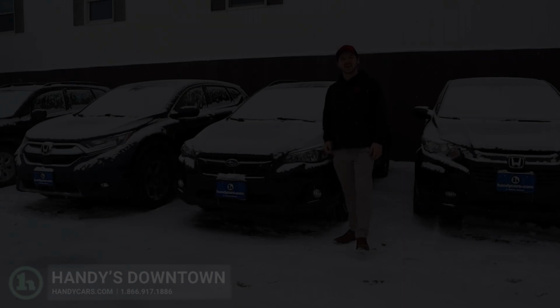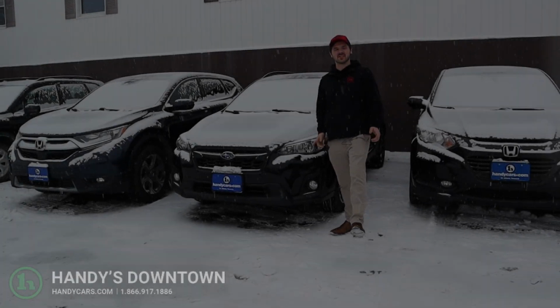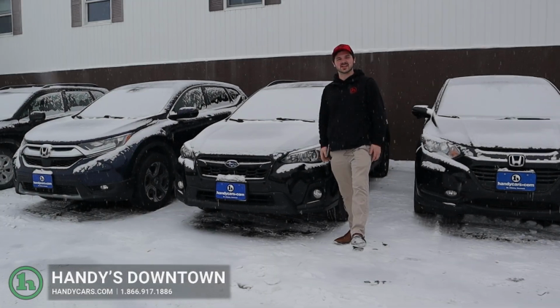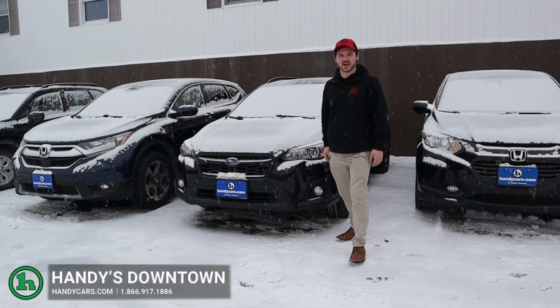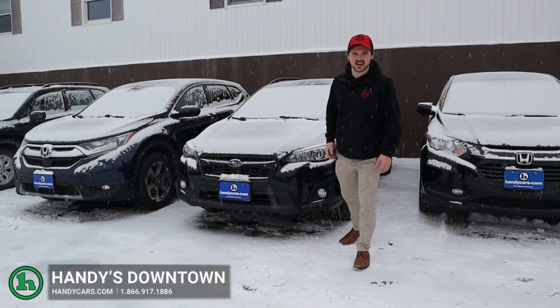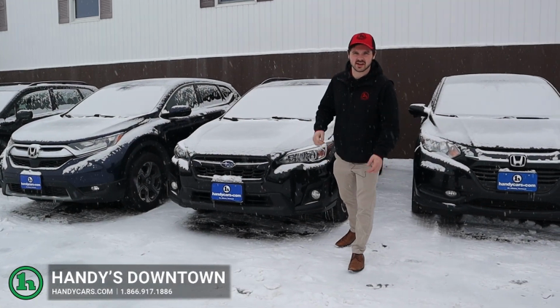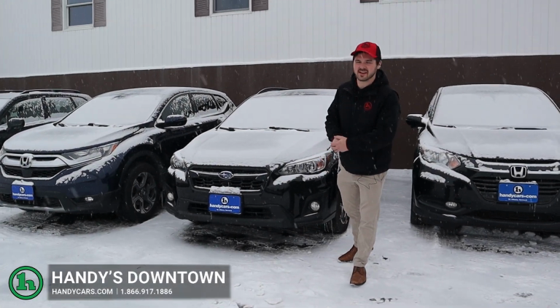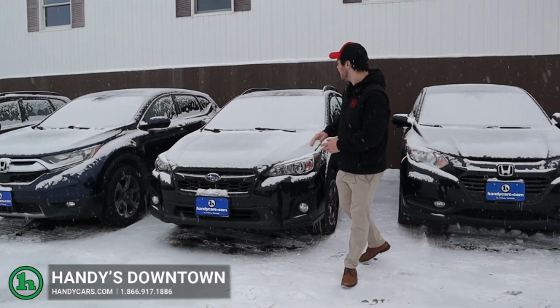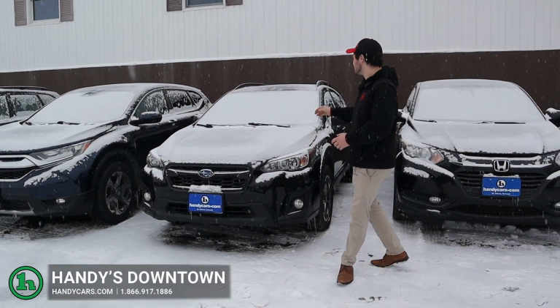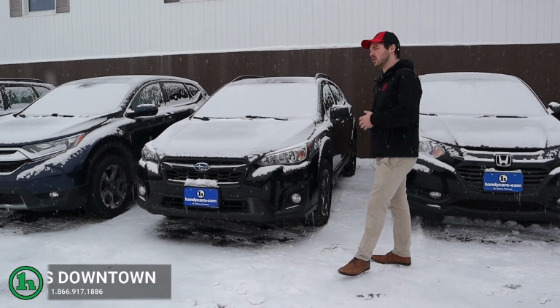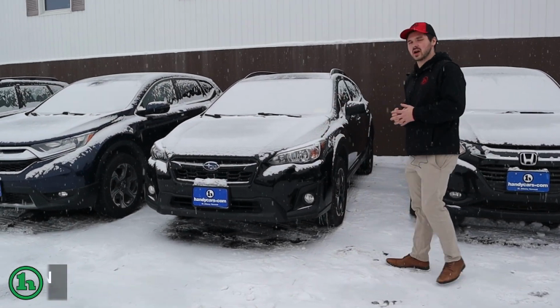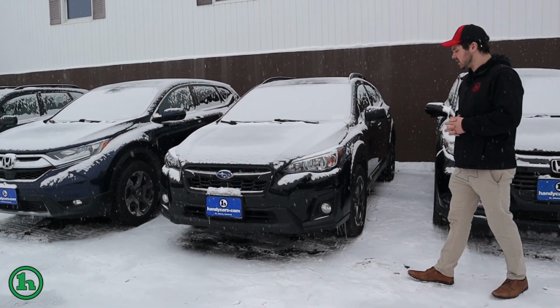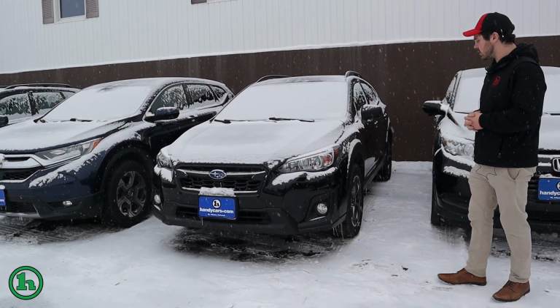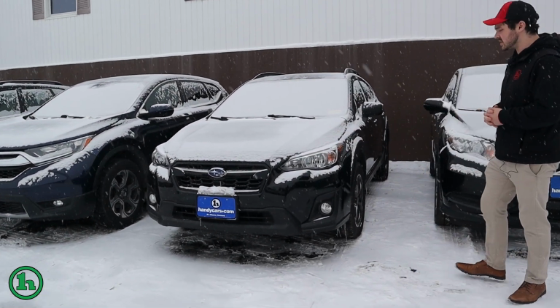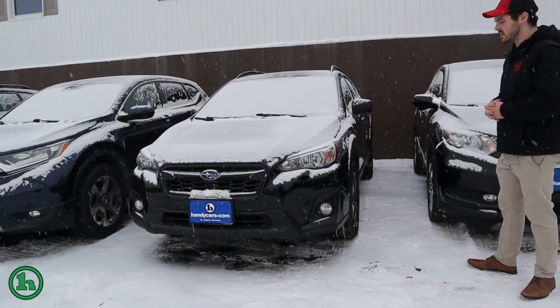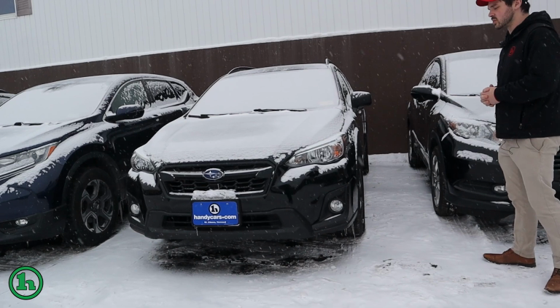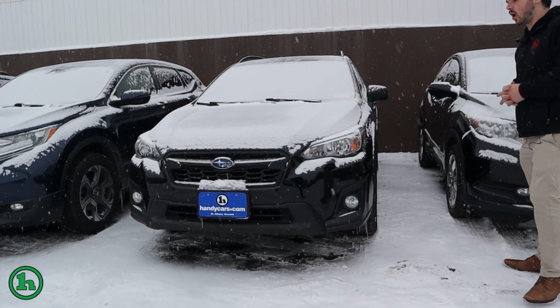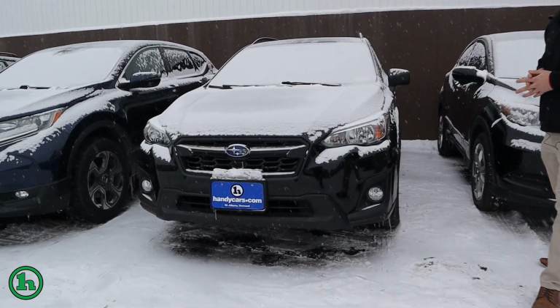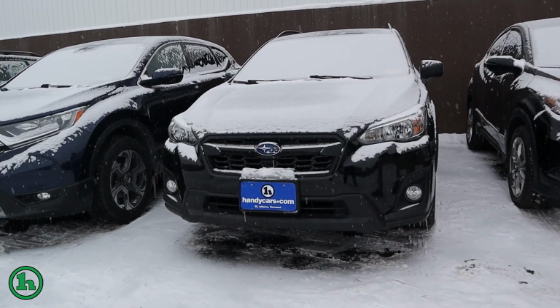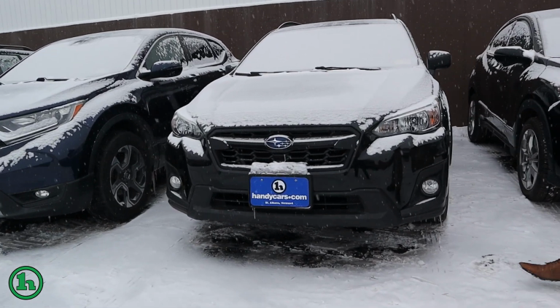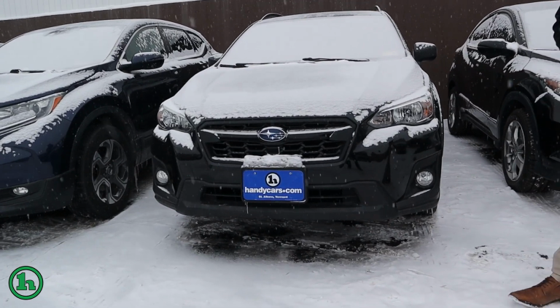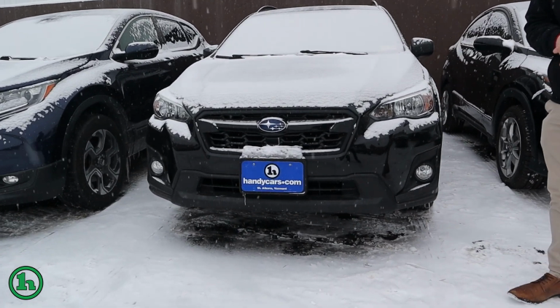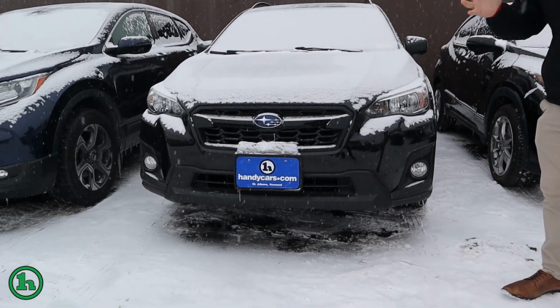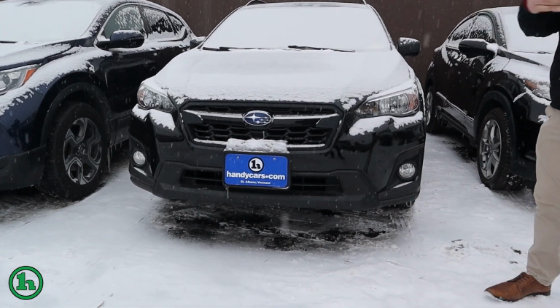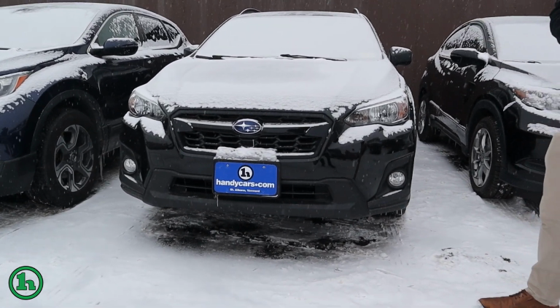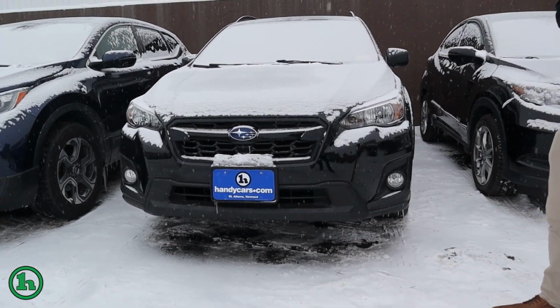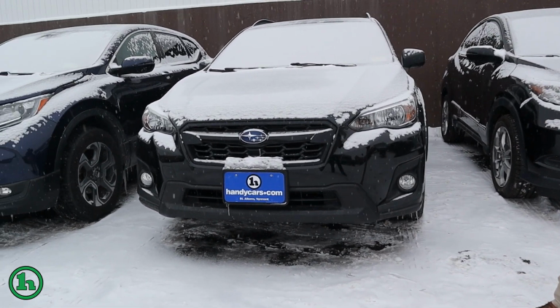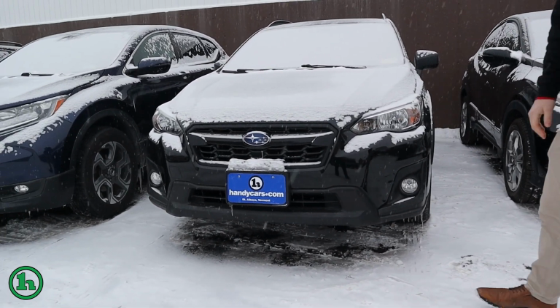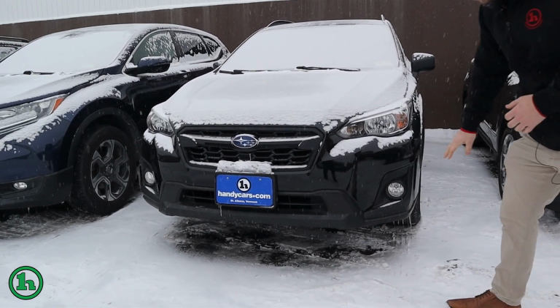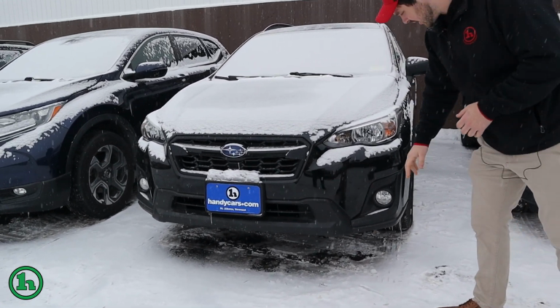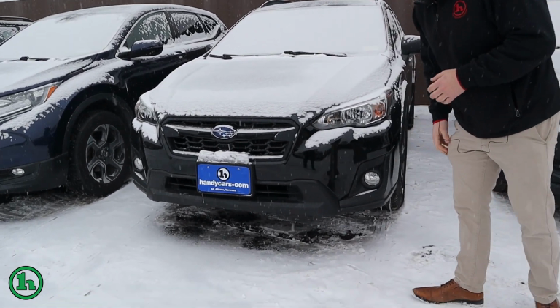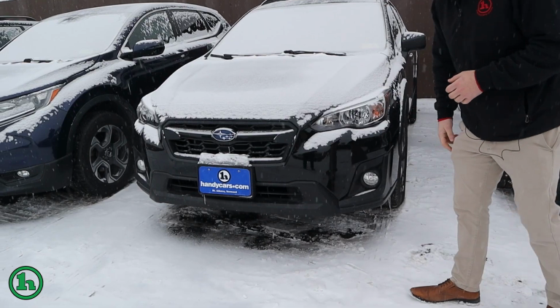Hey there, this is Andrew at Handy Downtown and we have a Subaru Crosstrek right here. Of course, the legendary Subaru all-wheel drive system — great in this kind of weather that we're having right now. Got some fog lights down below.